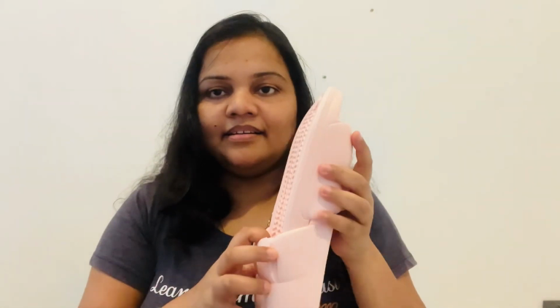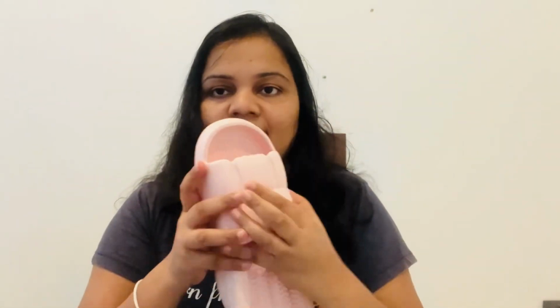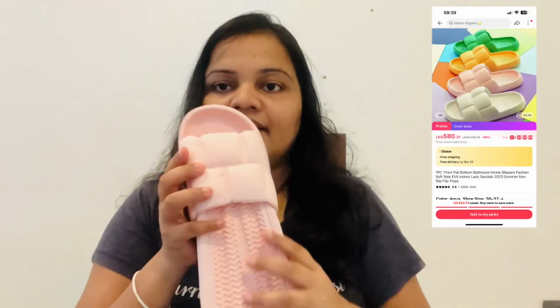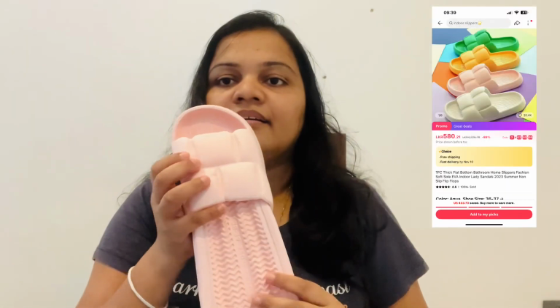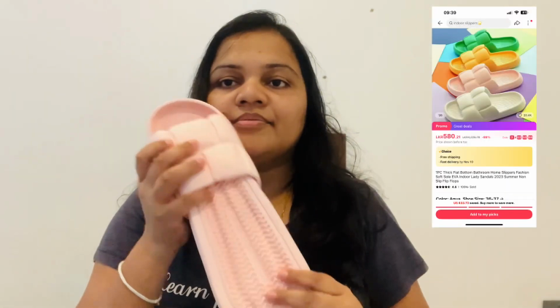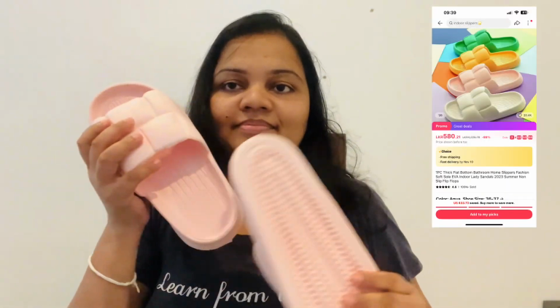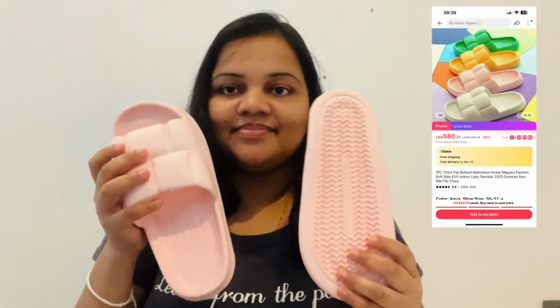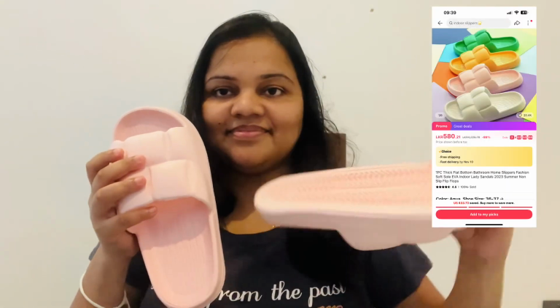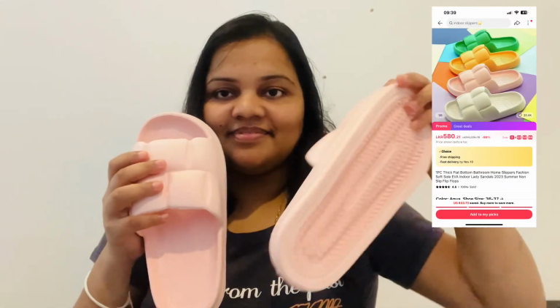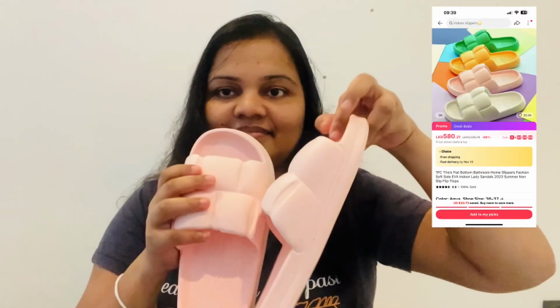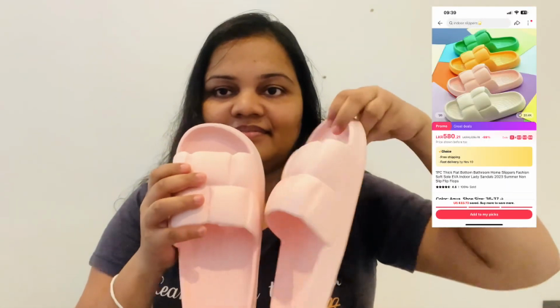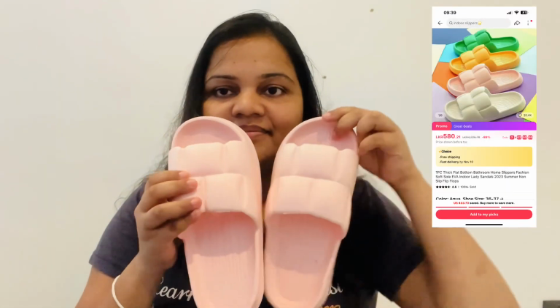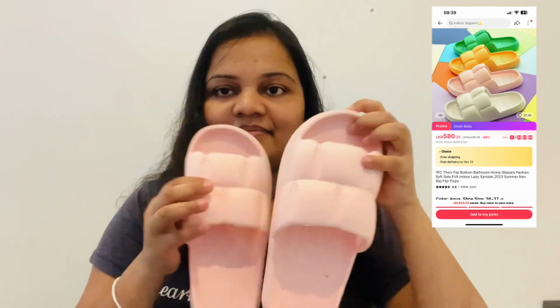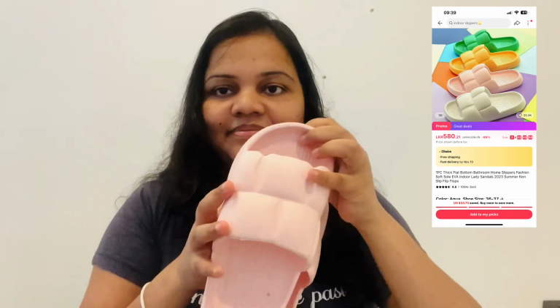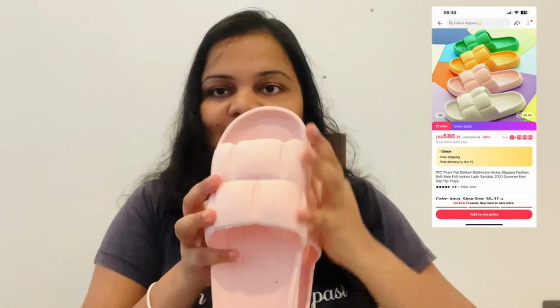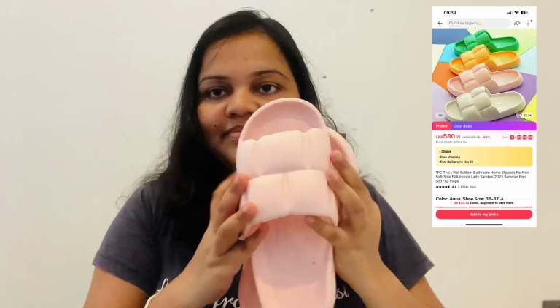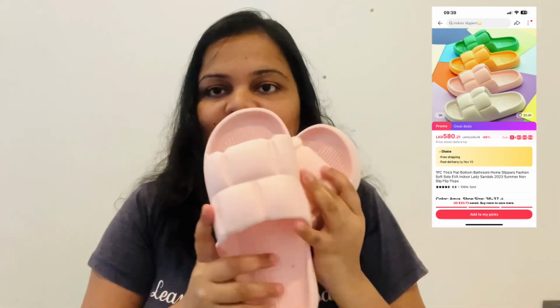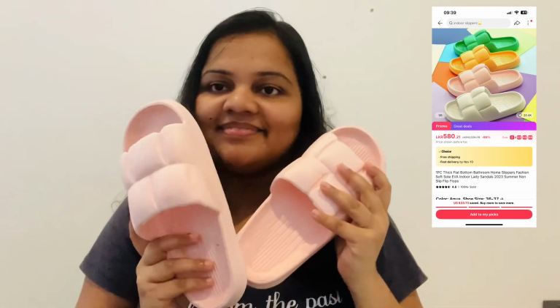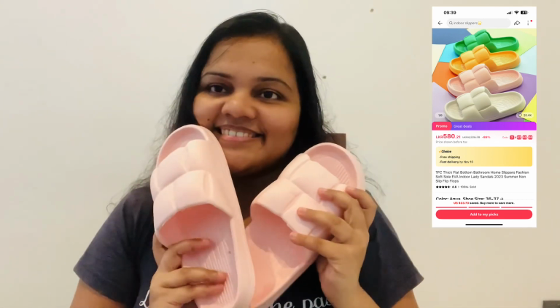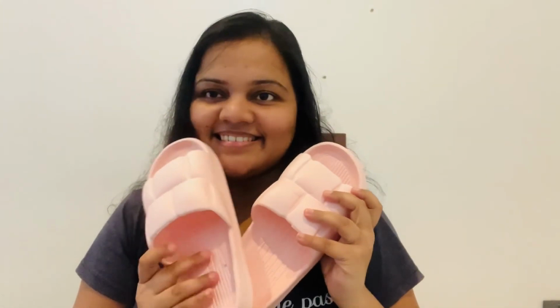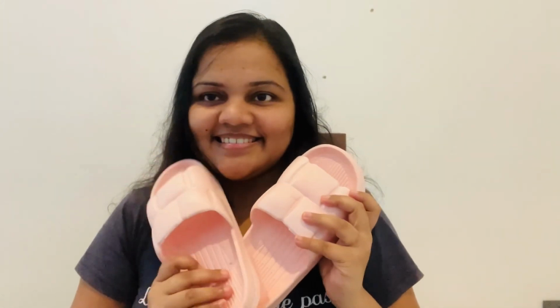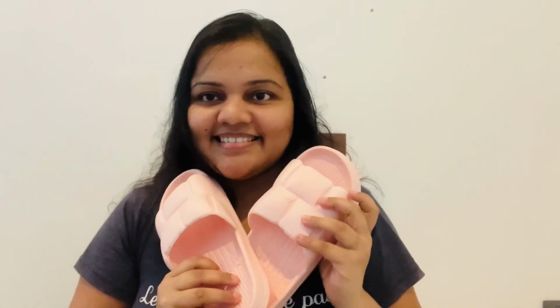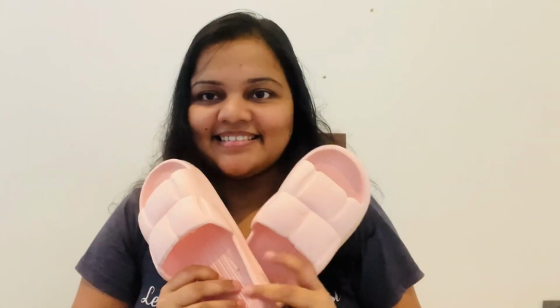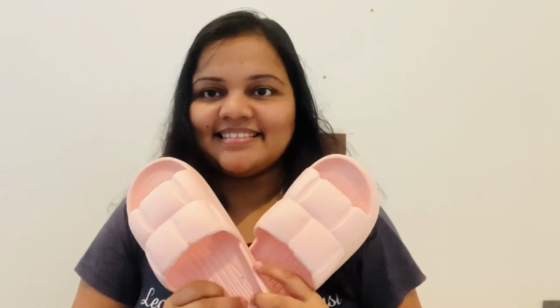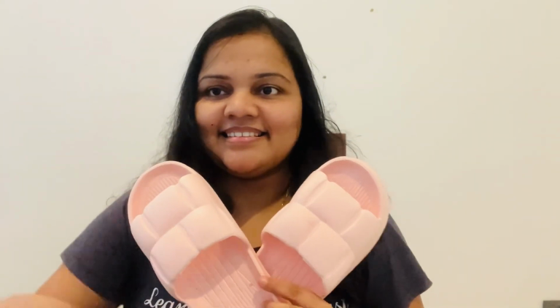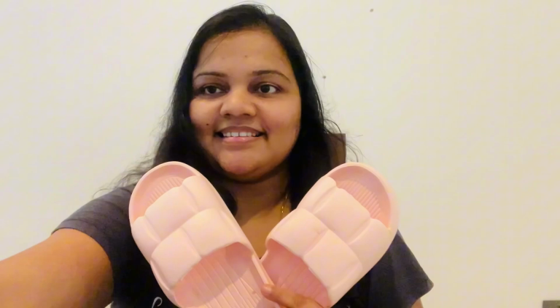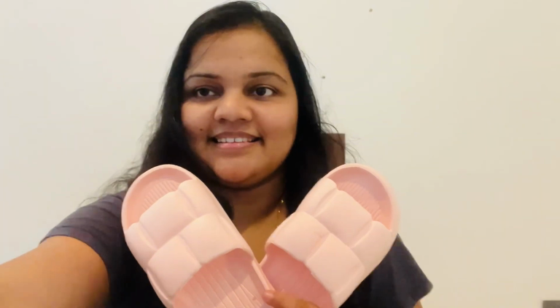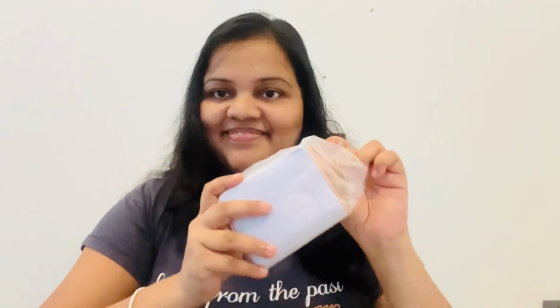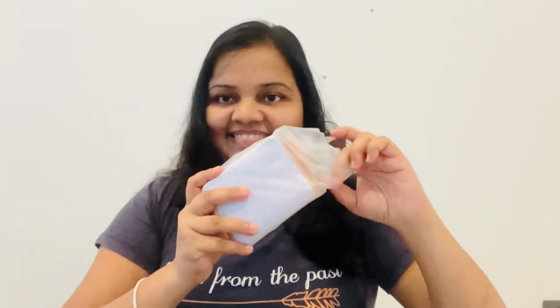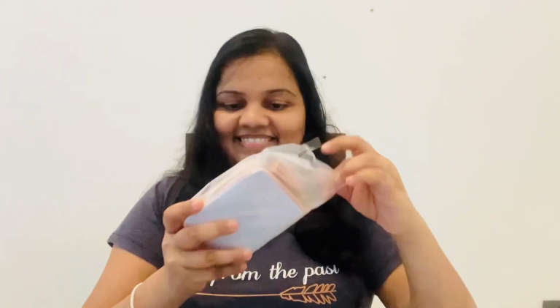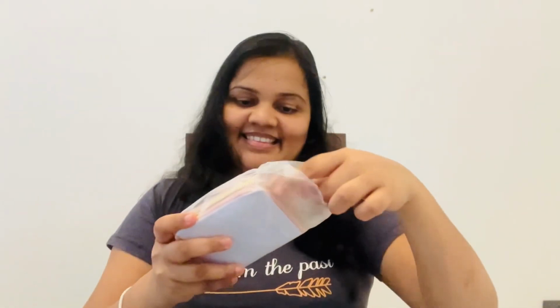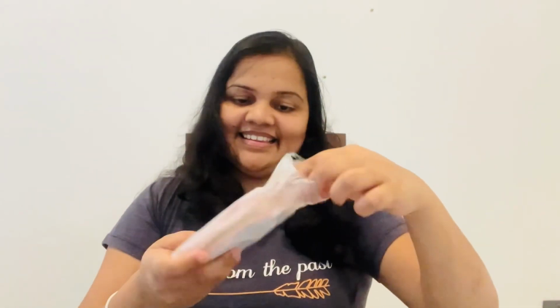Subscribe to our channel. Follow us on our channel. Don't forget to subscribe. You can find a video.